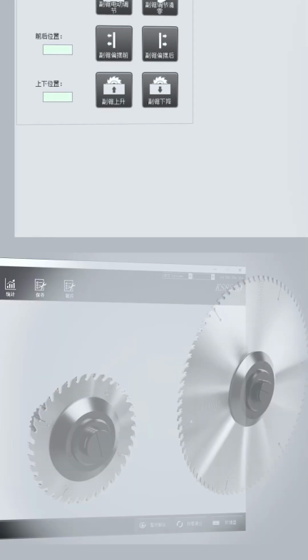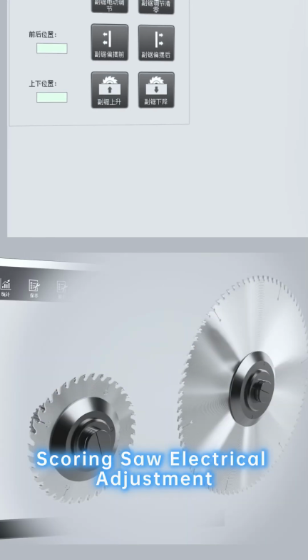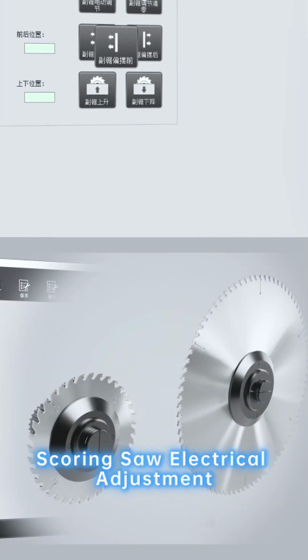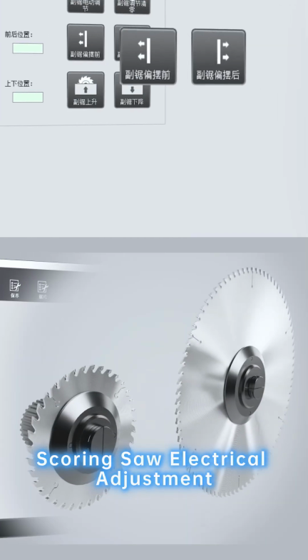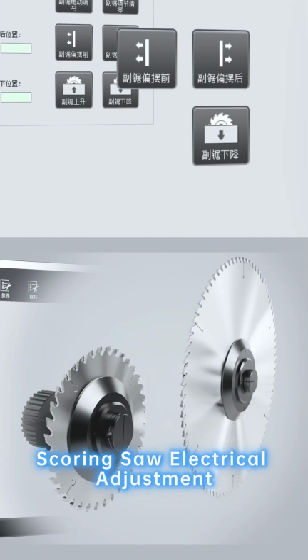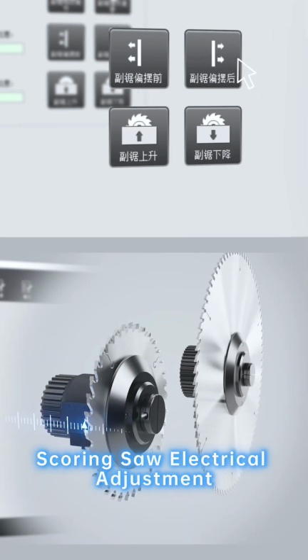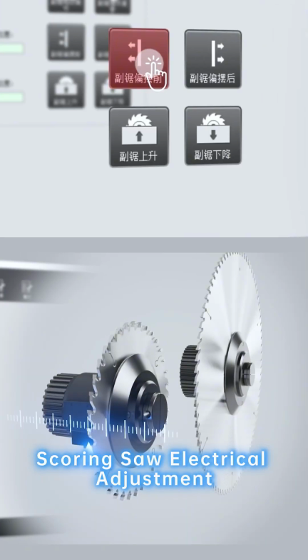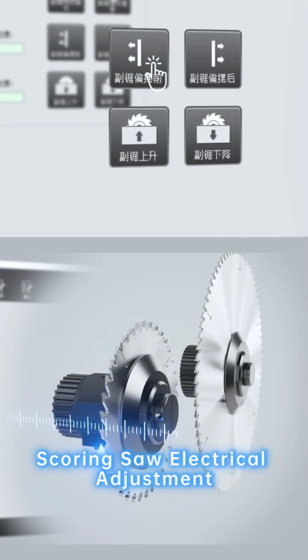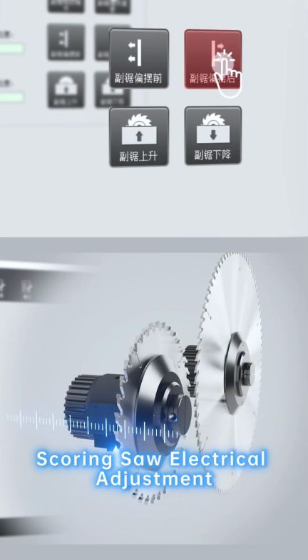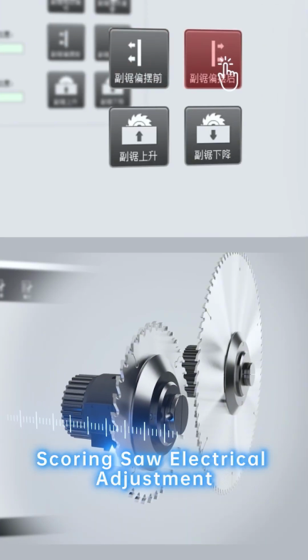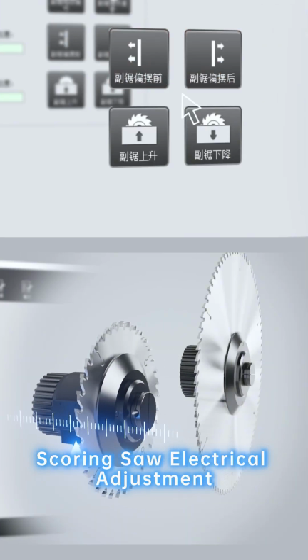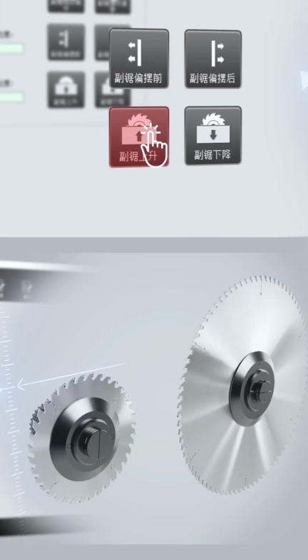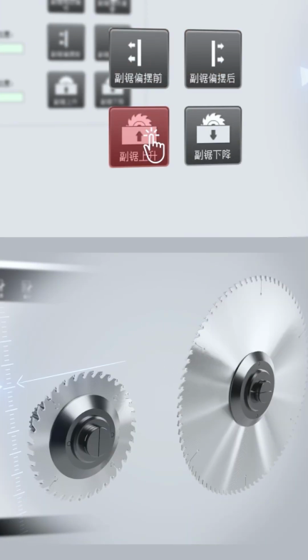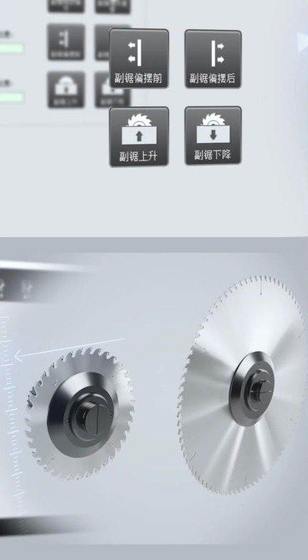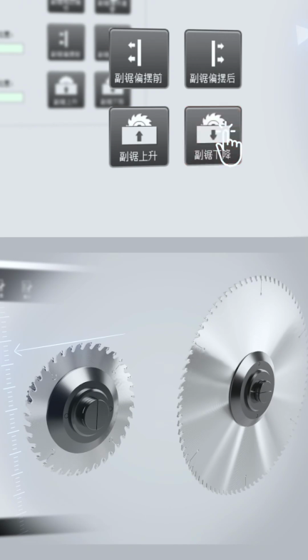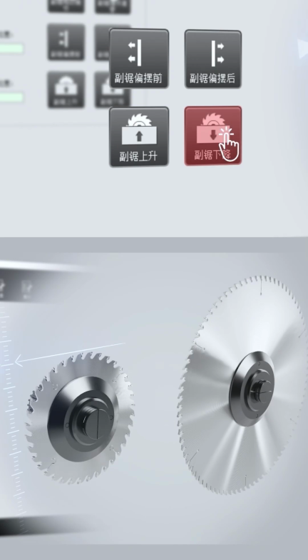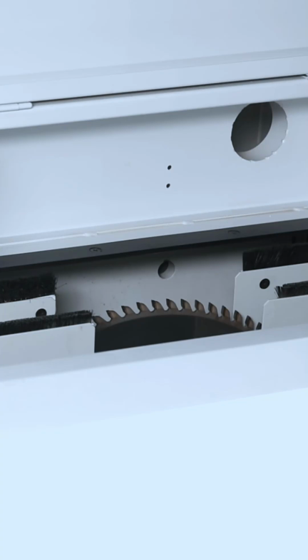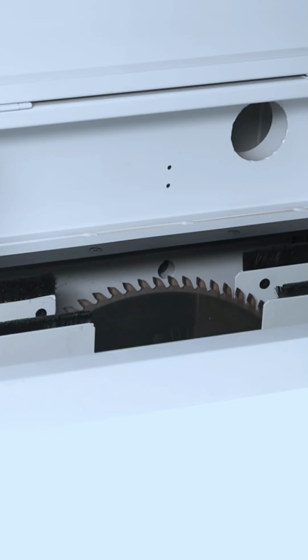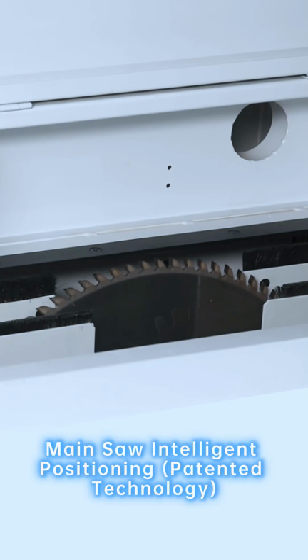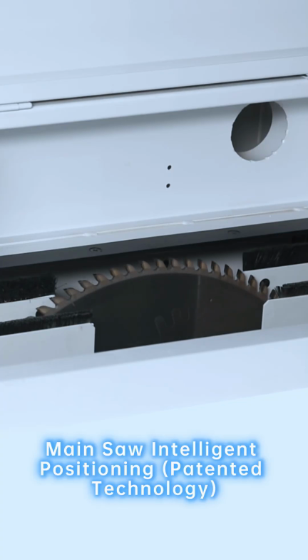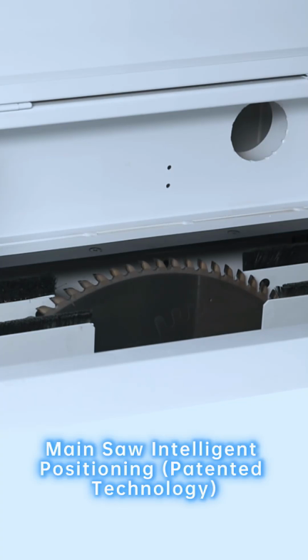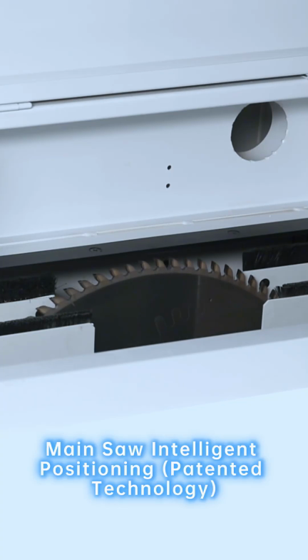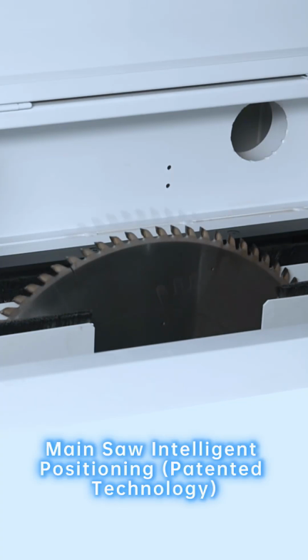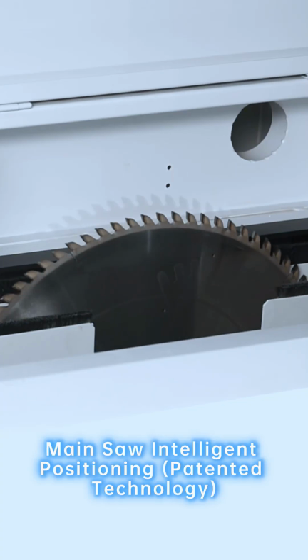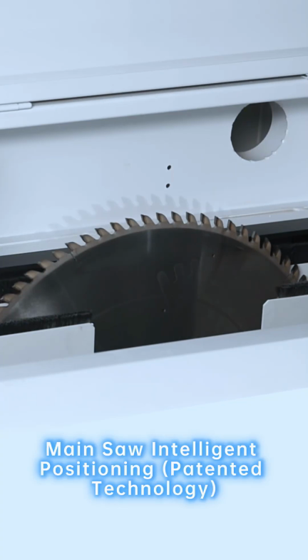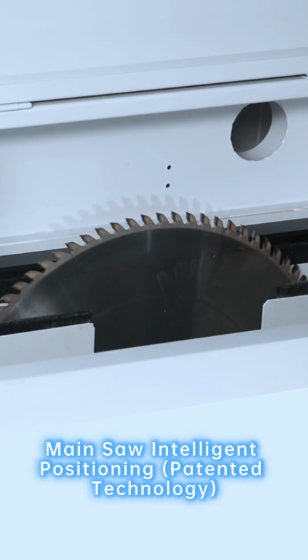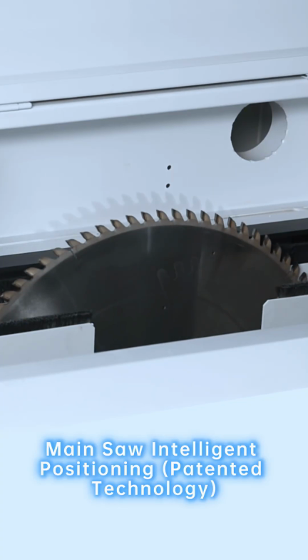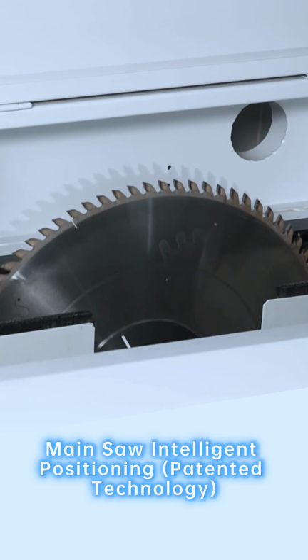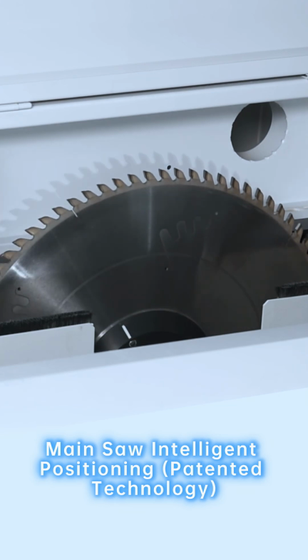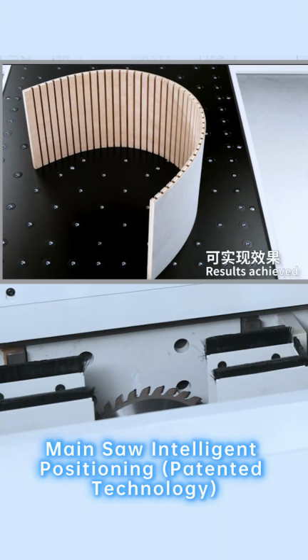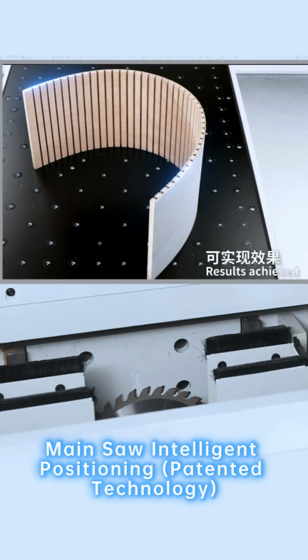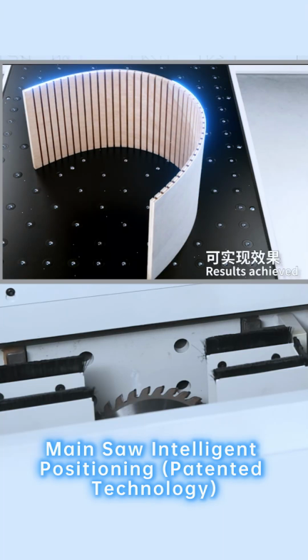Scoring saw electrical adjustment. Main saw intelligent positioning. Patented technology.